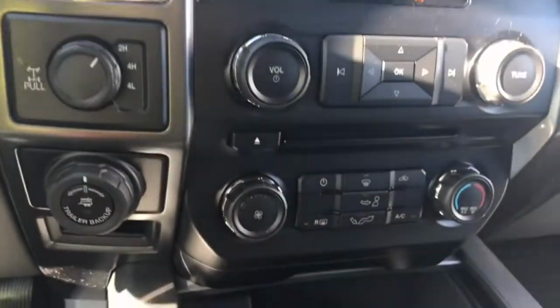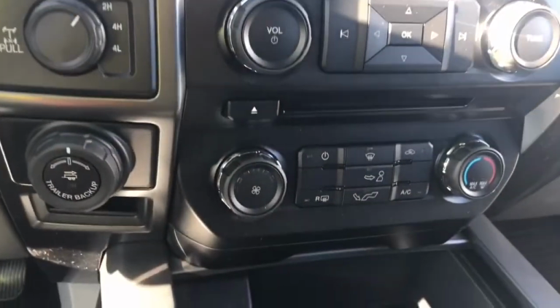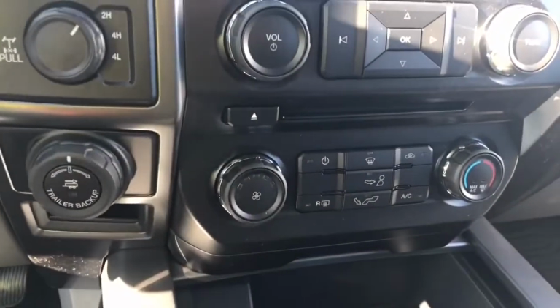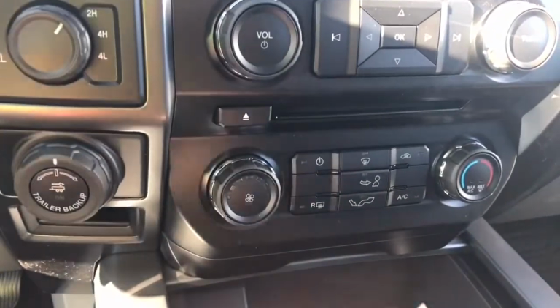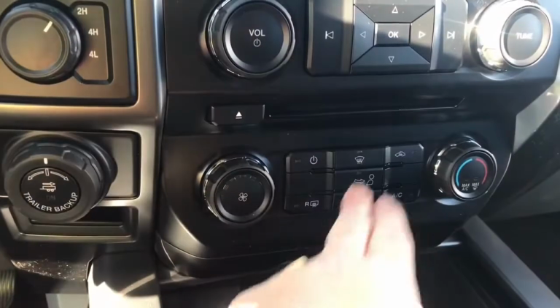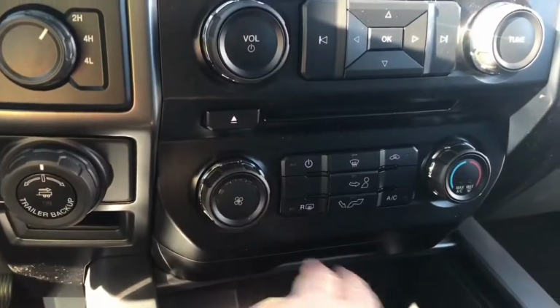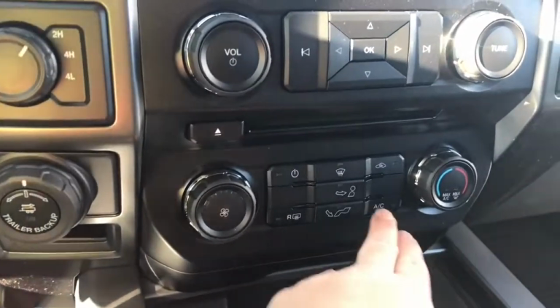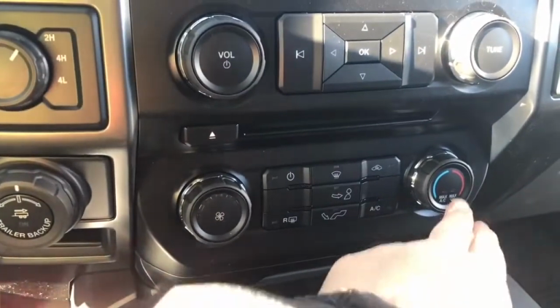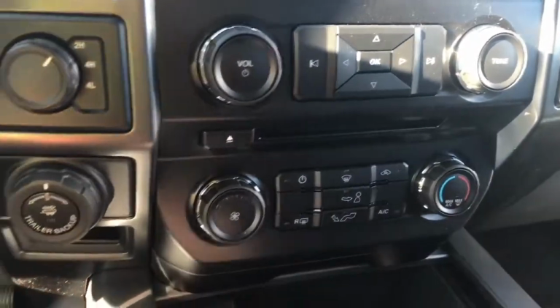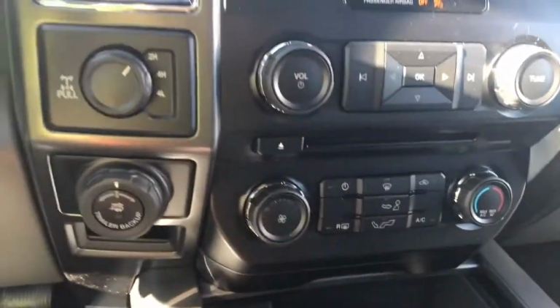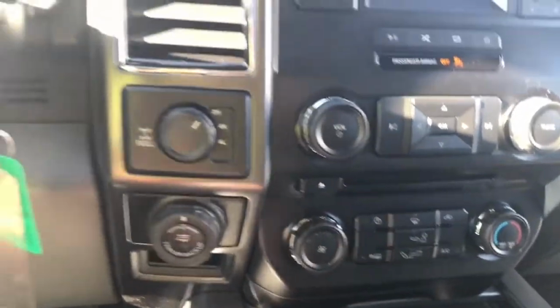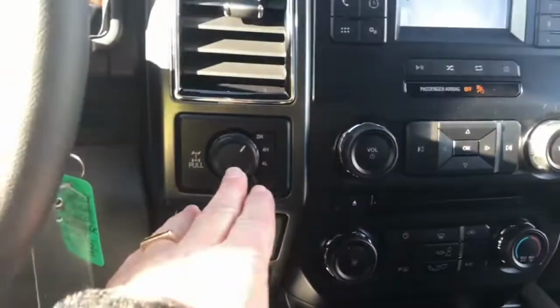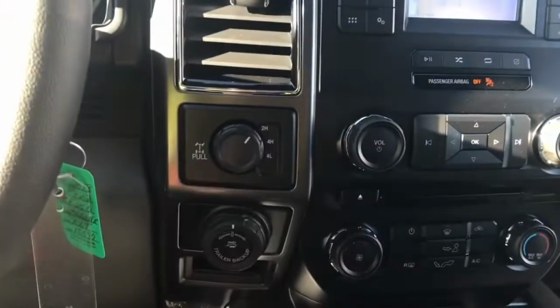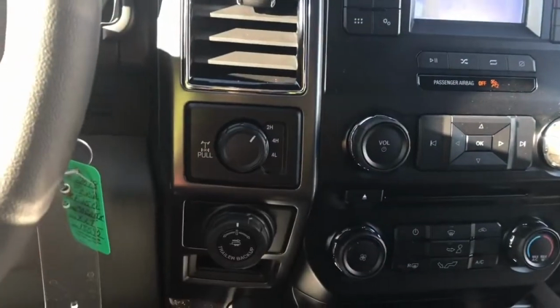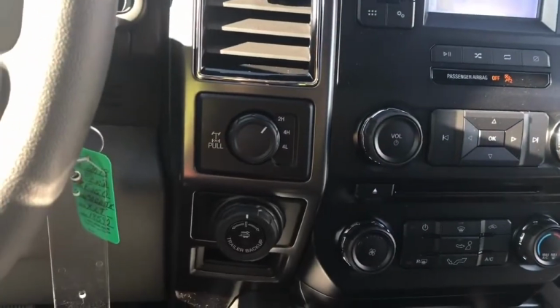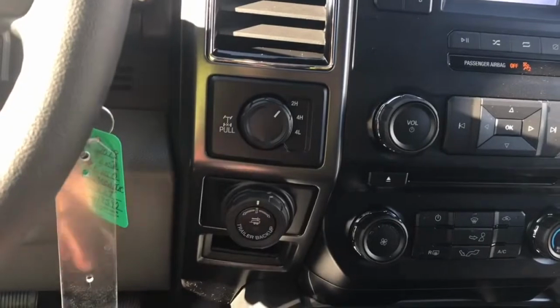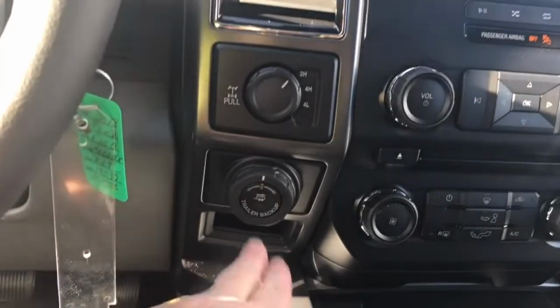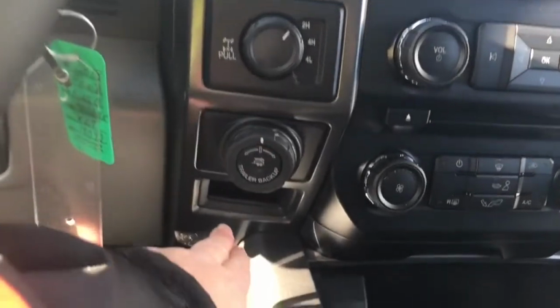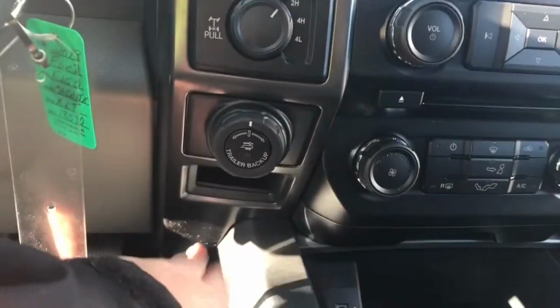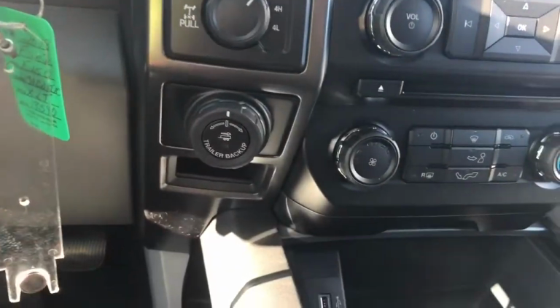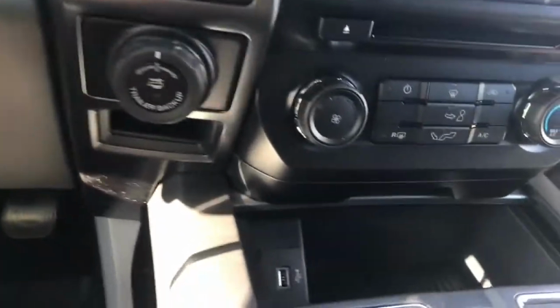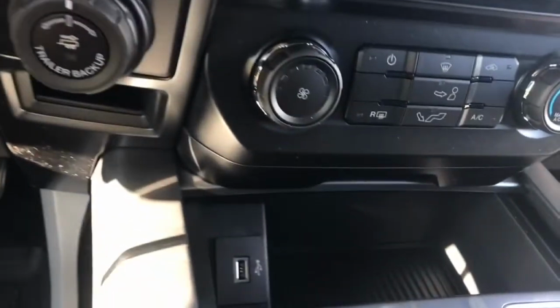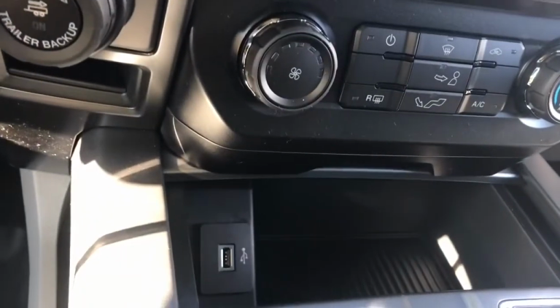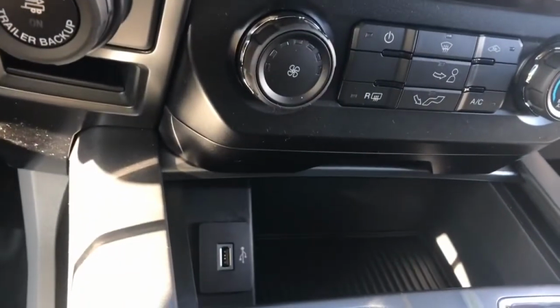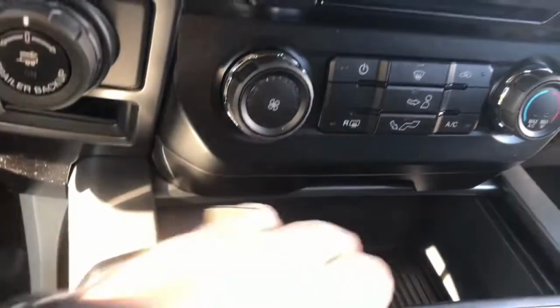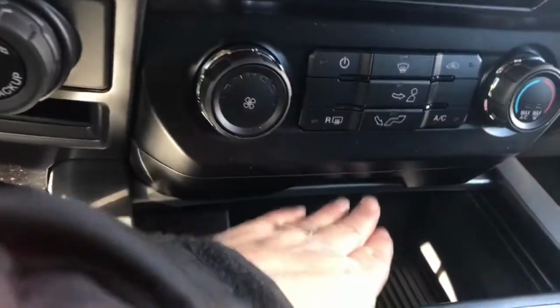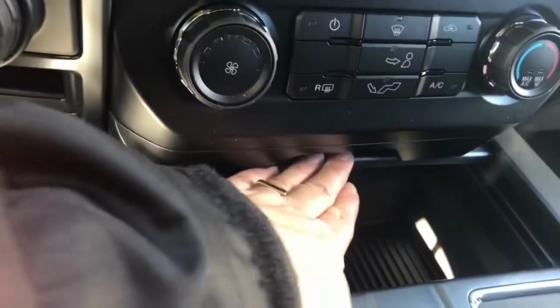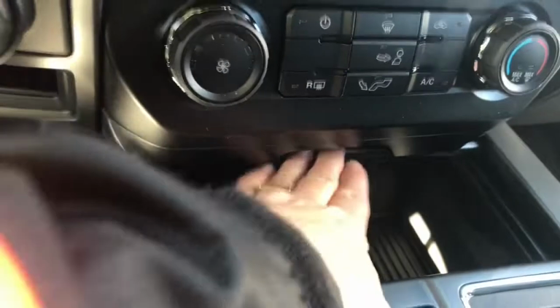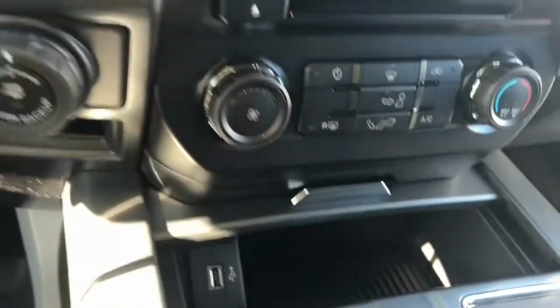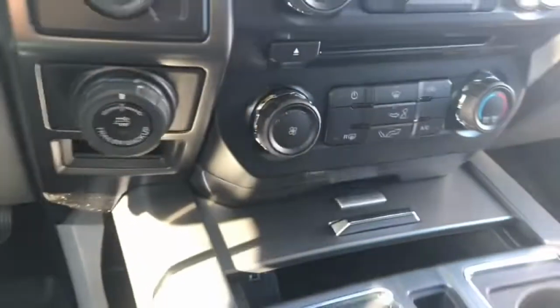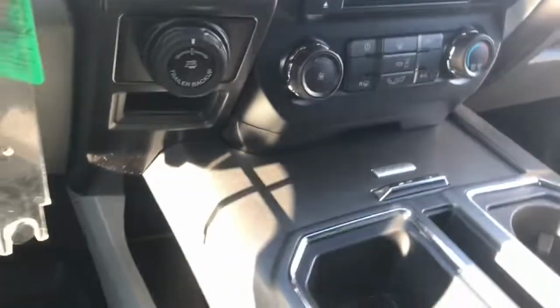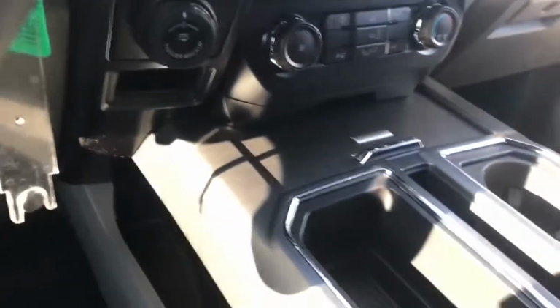You have your climate controls with front and rear defrost, AC and max AC. Off to the side there's the 4x4 locking differential and pro trailer back up. There's a little cubby there and down below you have a USB — just push the centre and it will close right up for you.